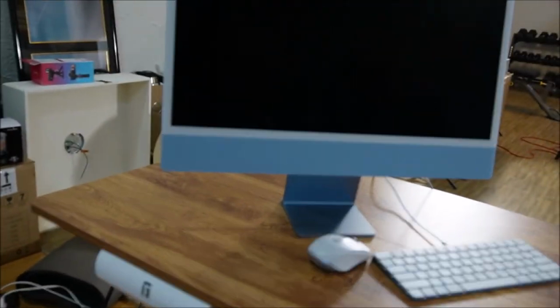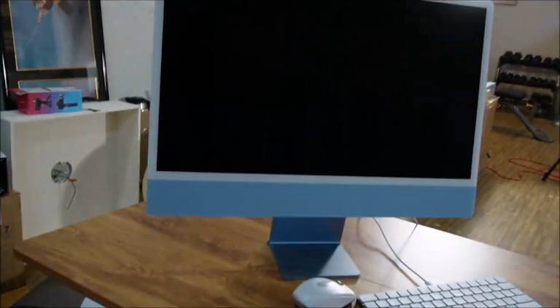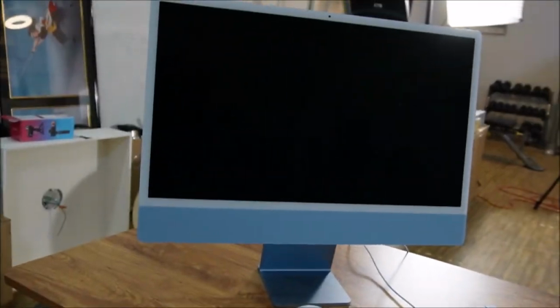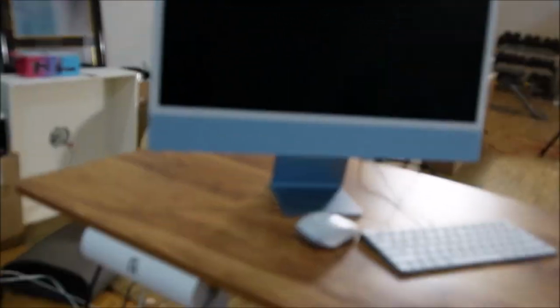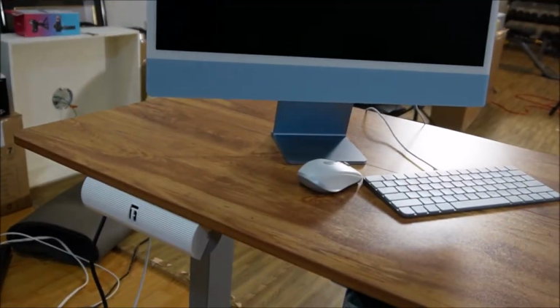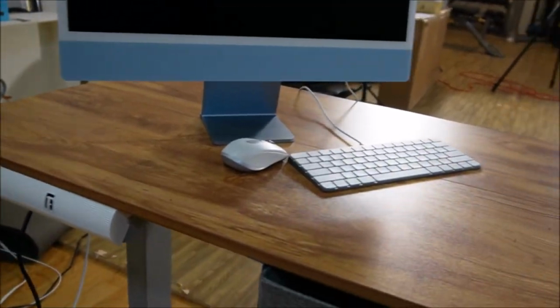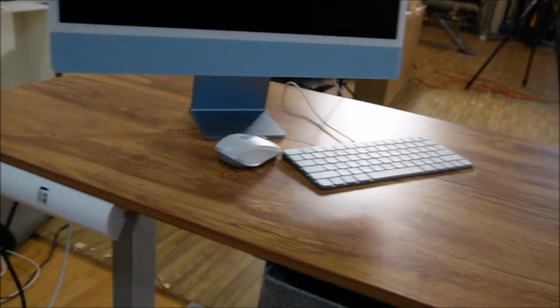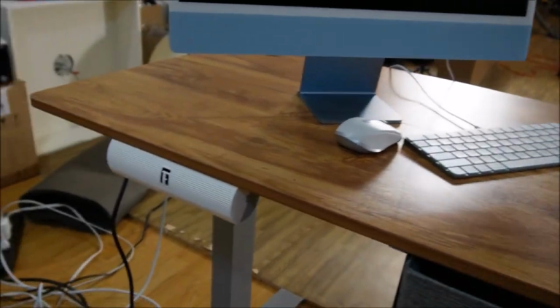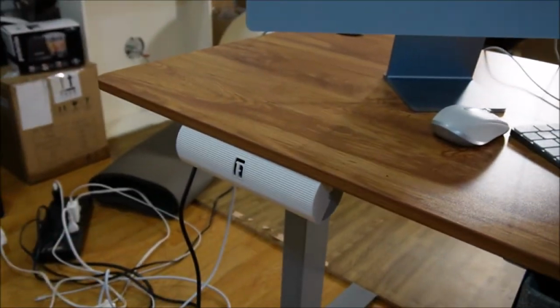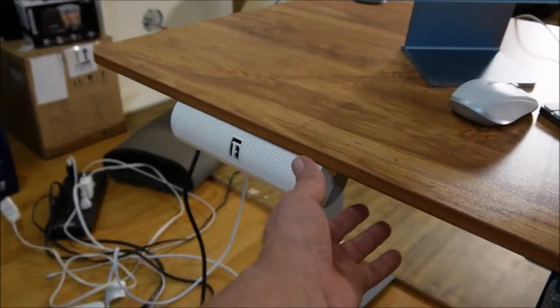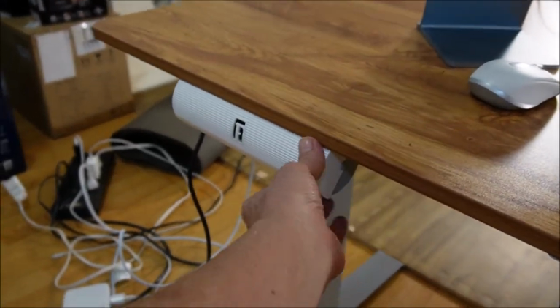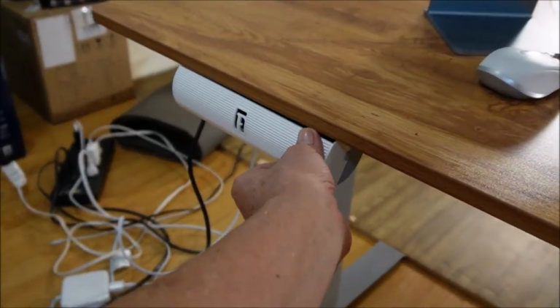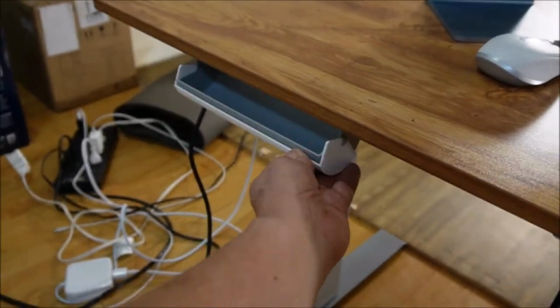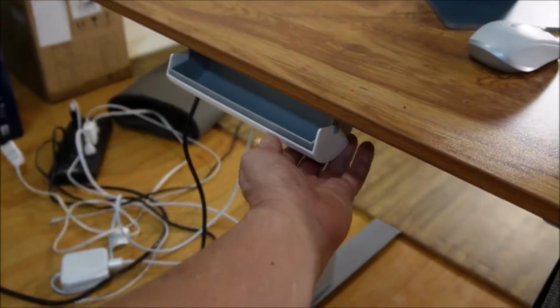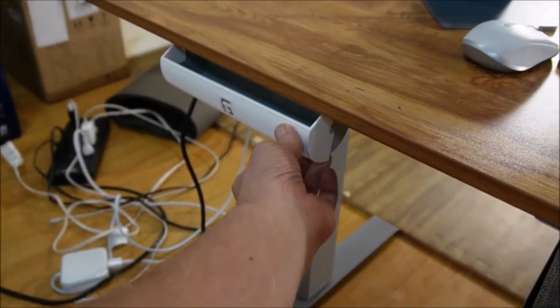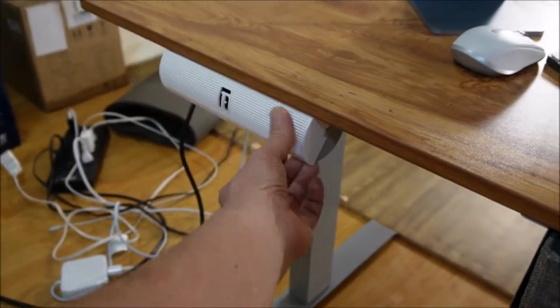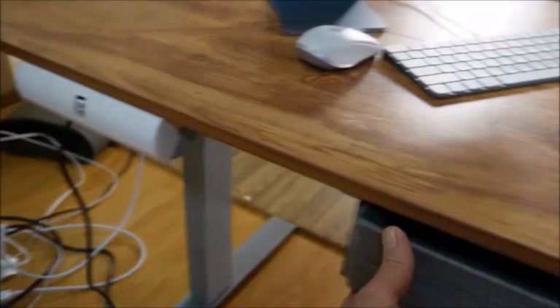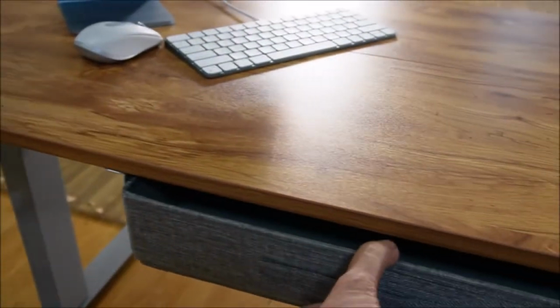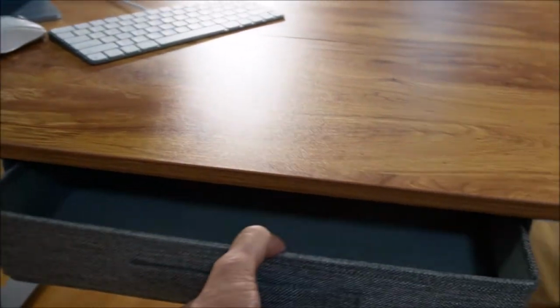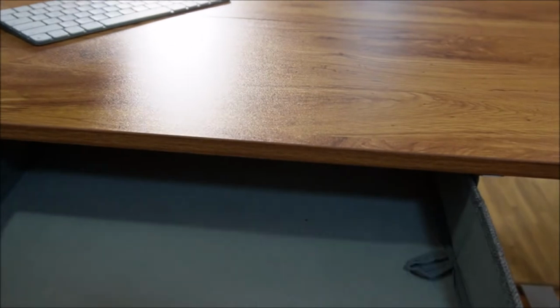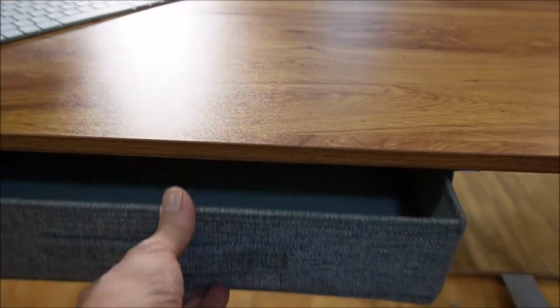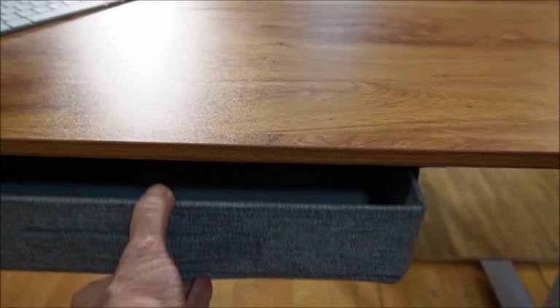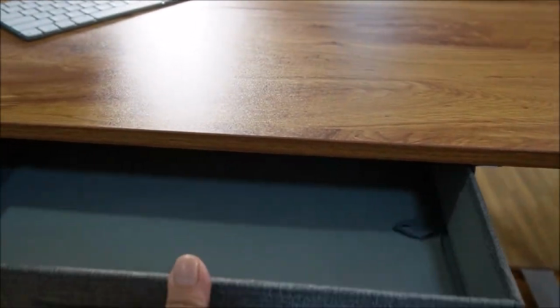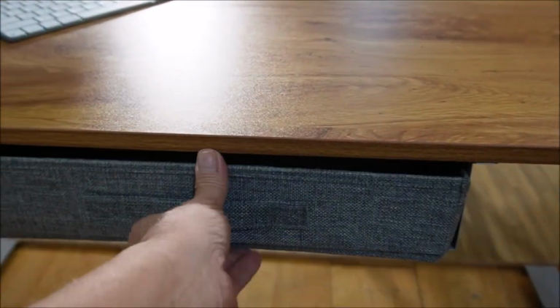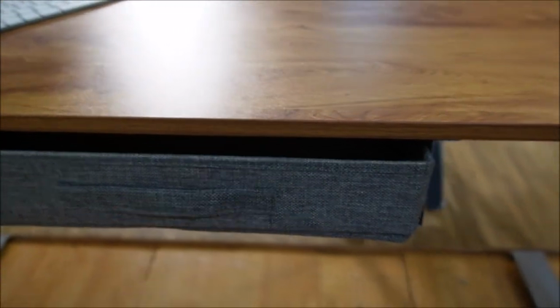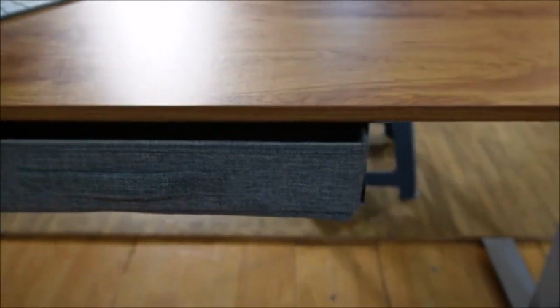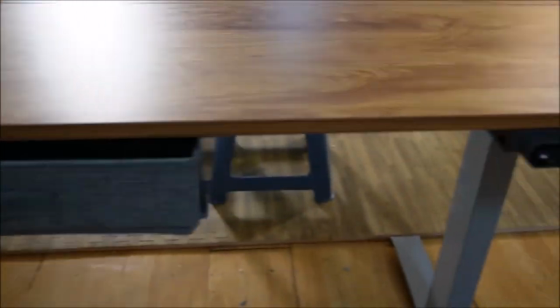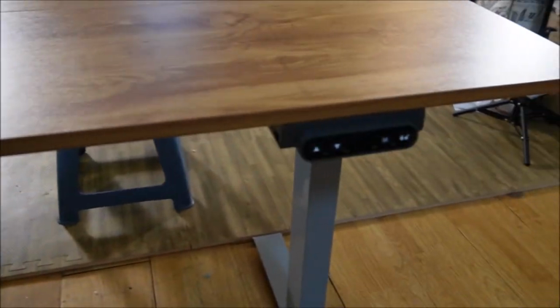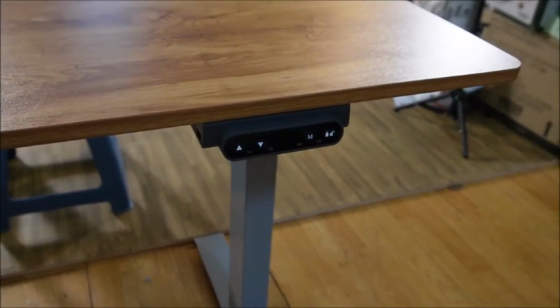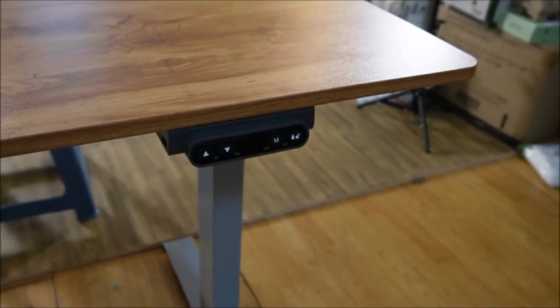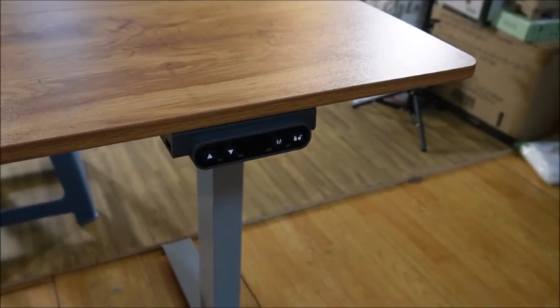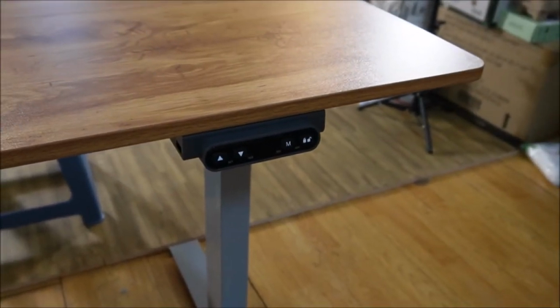There's my computer on top of it, keyboard, mouse. This is what the pen and pencil drawer looks like. You've got this slide in and slide out drawer here and the controls.